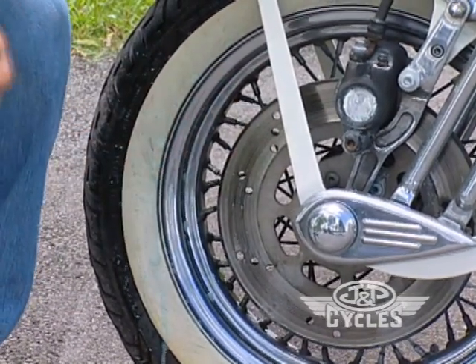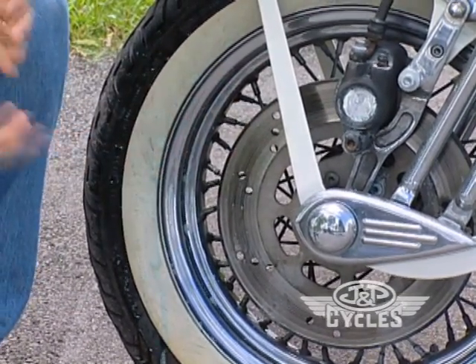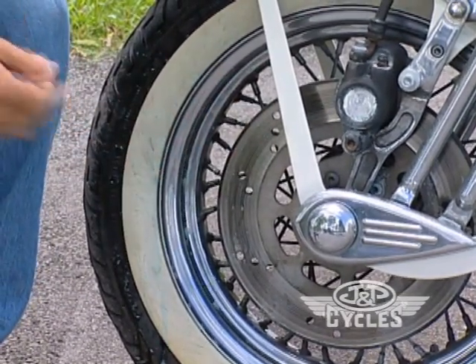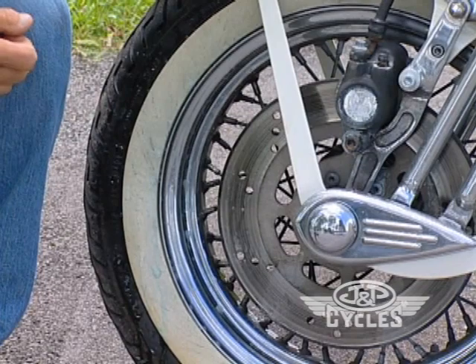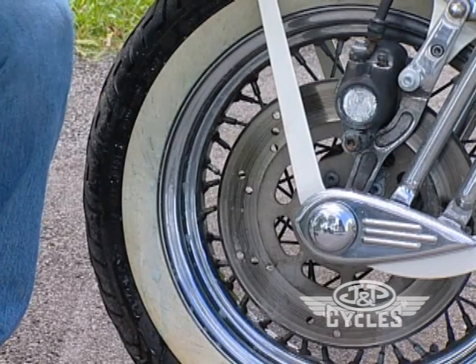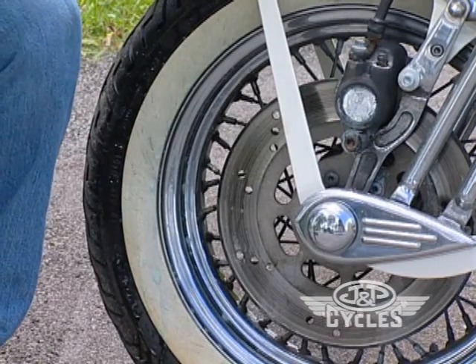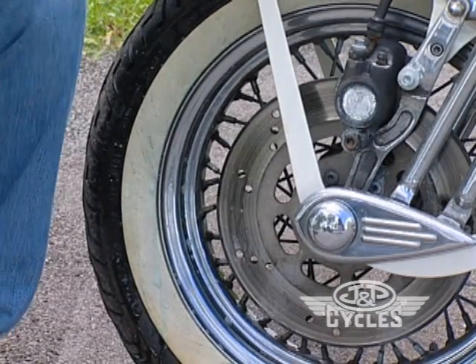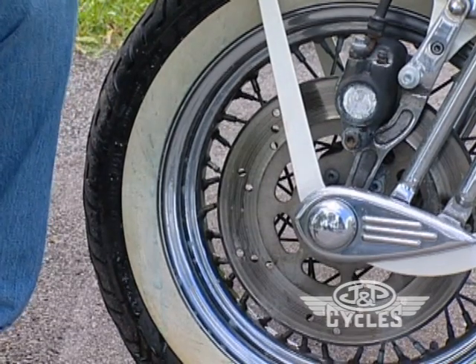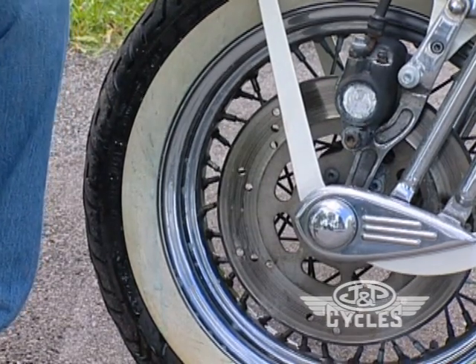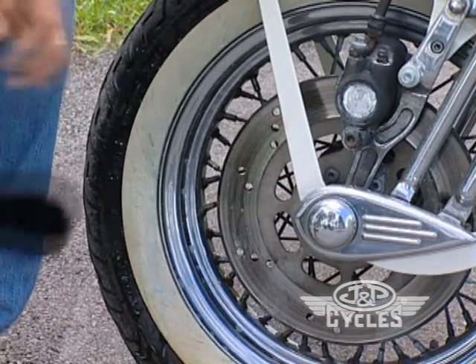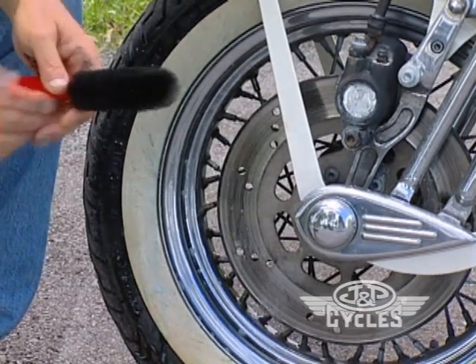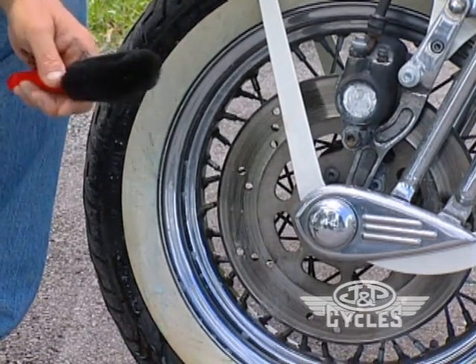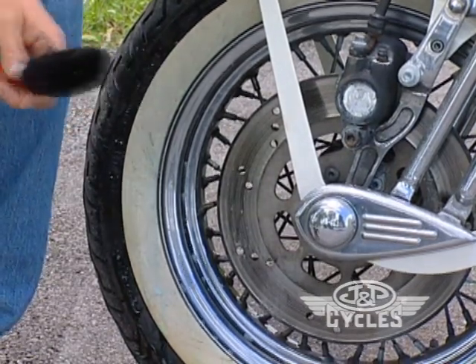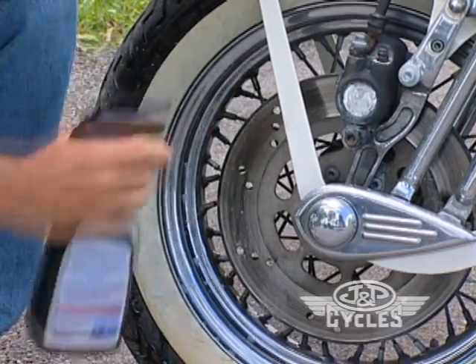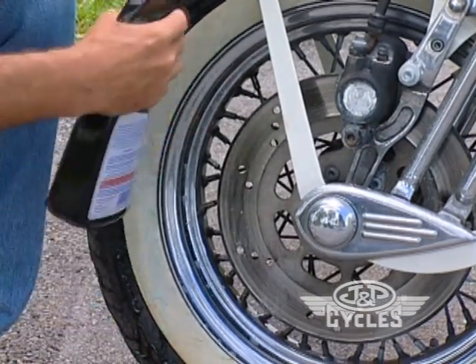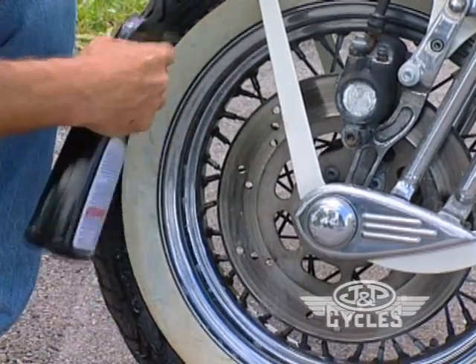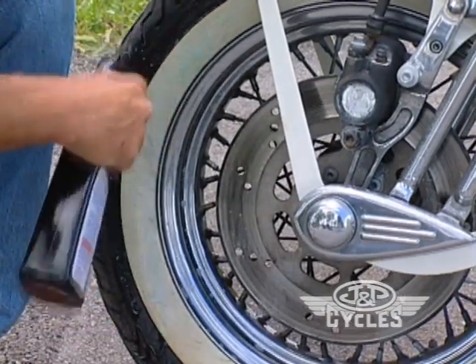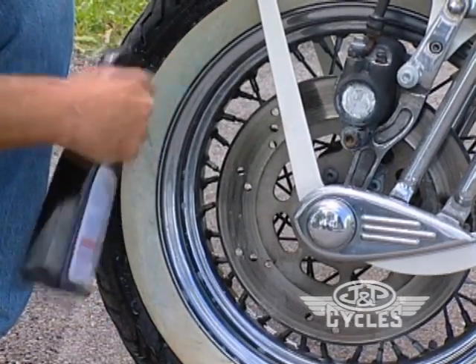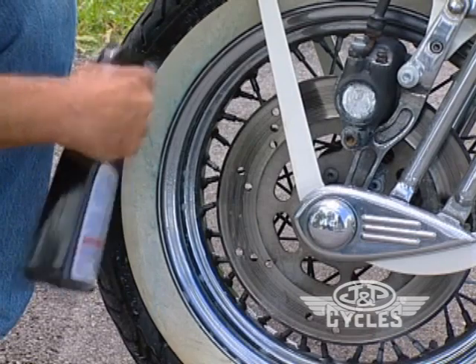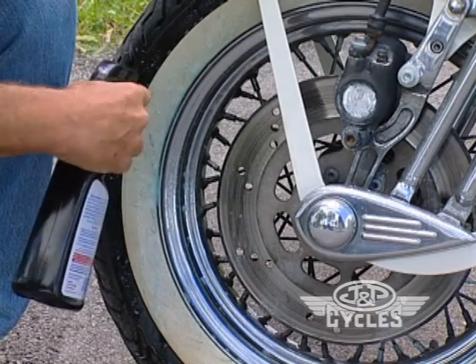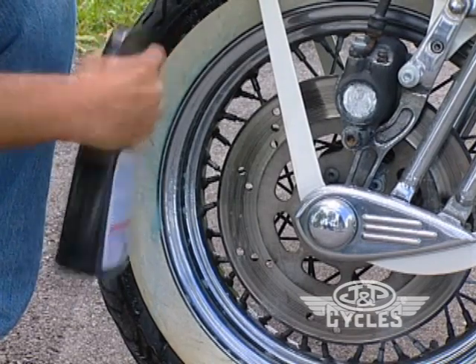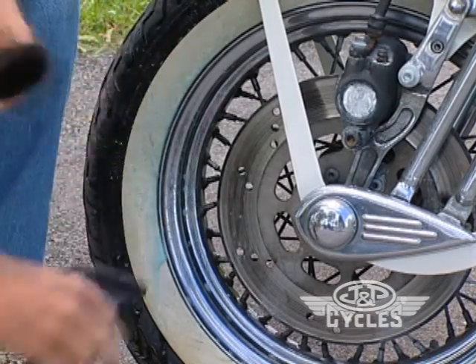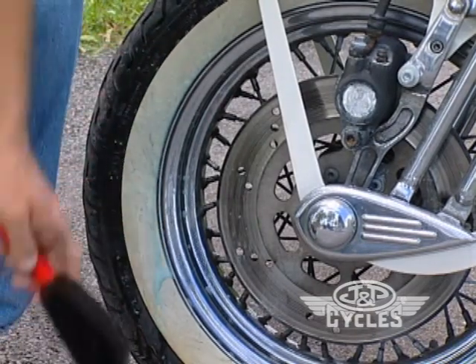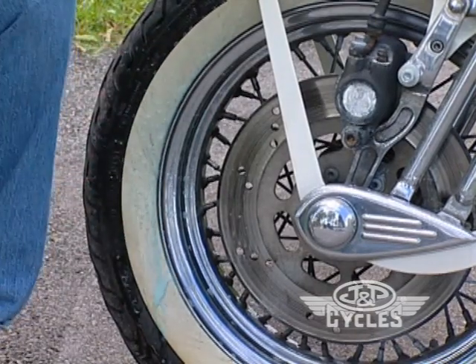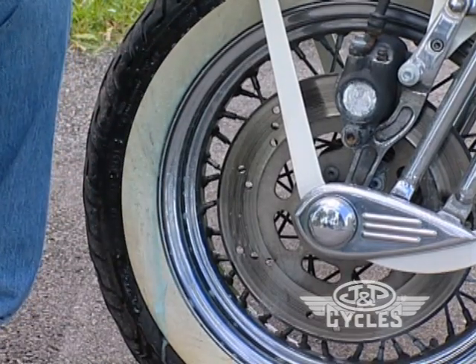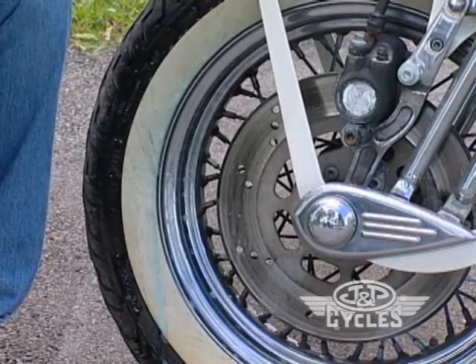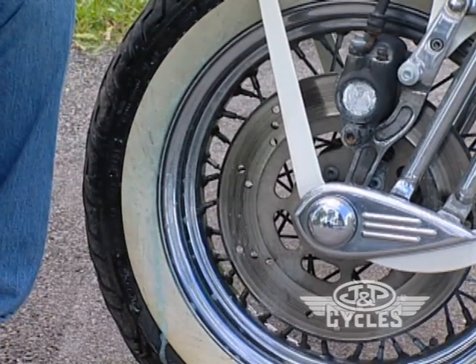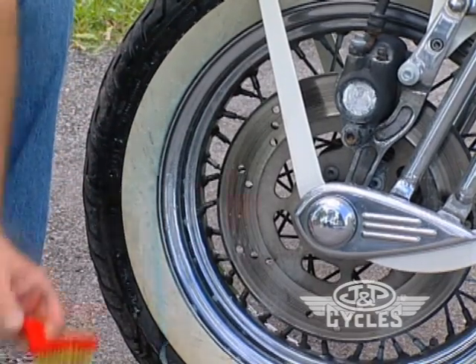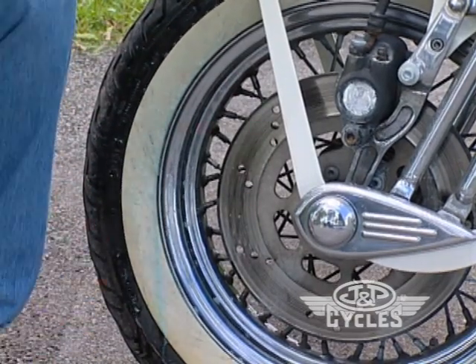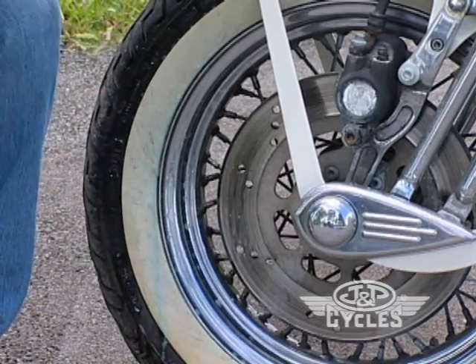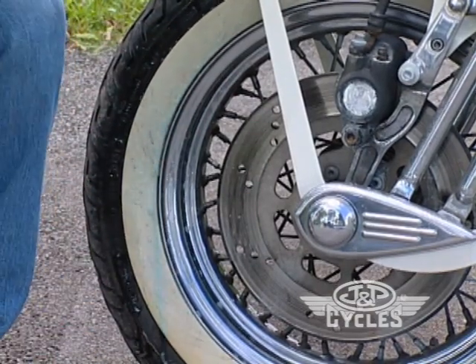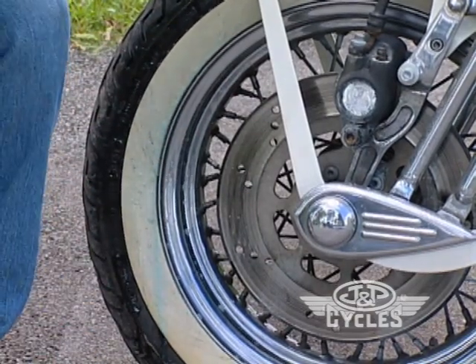This one happens to be chrome, so we're going to show you — while we're here — we're going to do the tire first, and then in a second segment I'm going to show you how to clean the wheel itself.